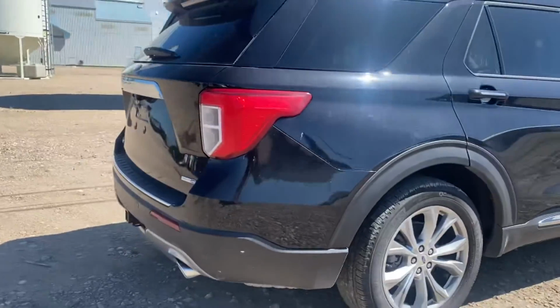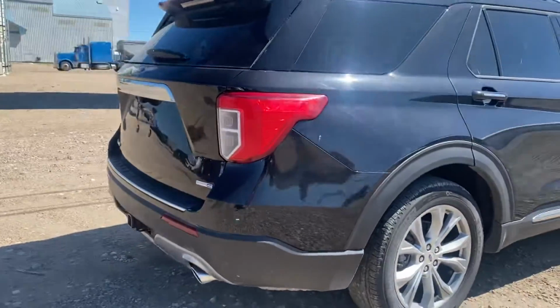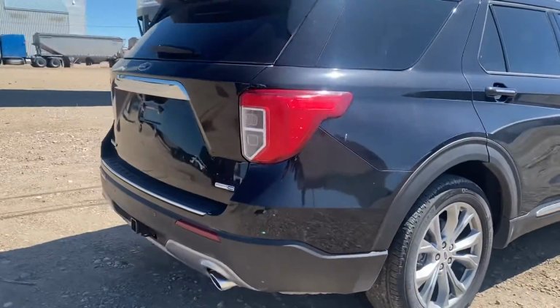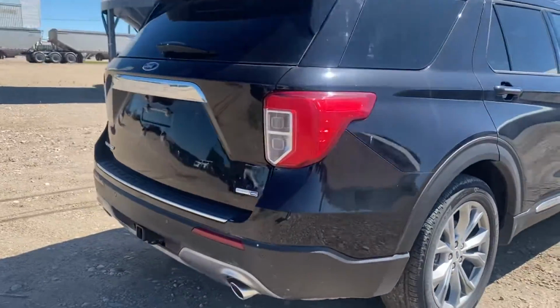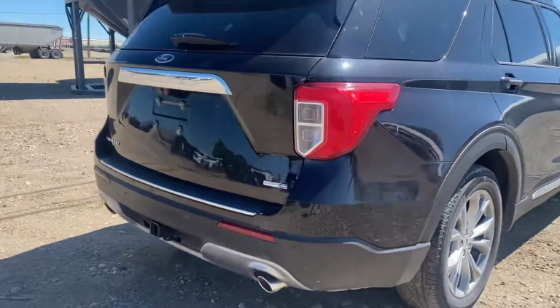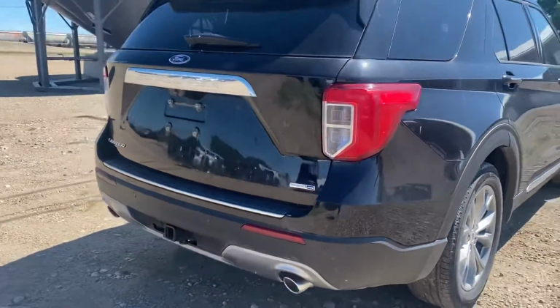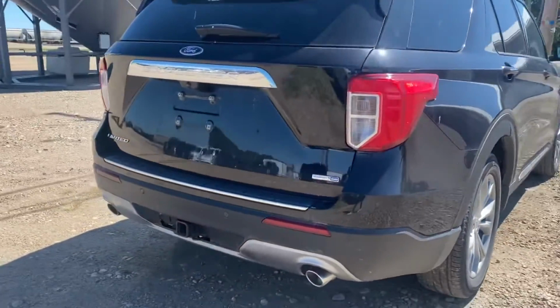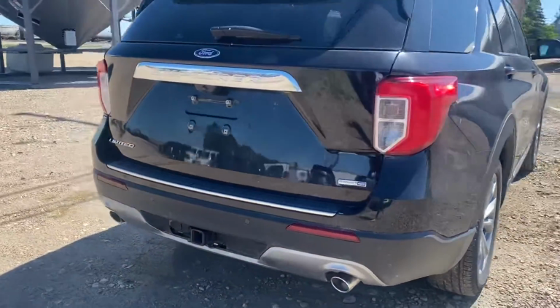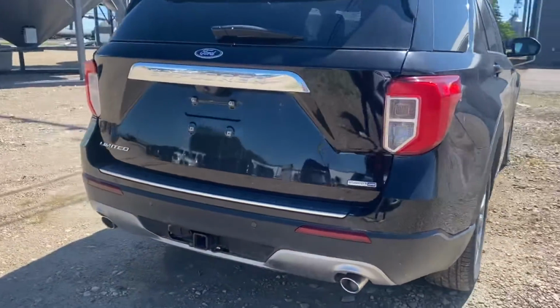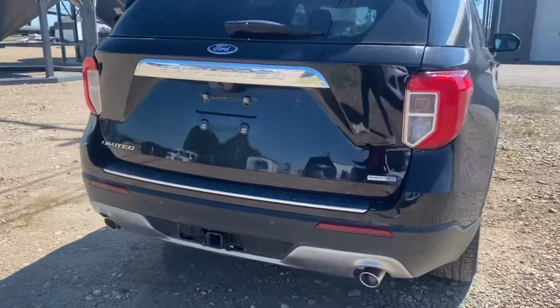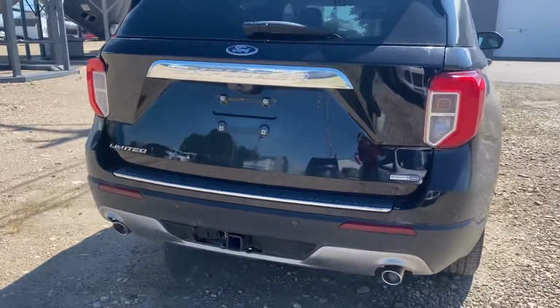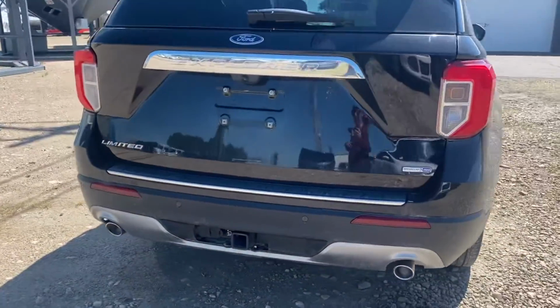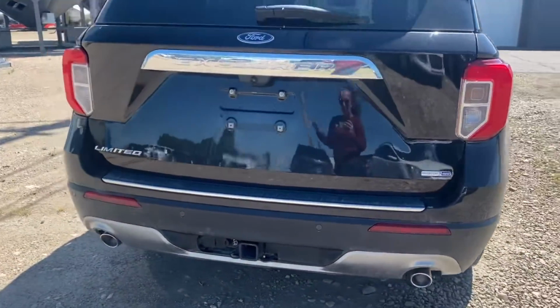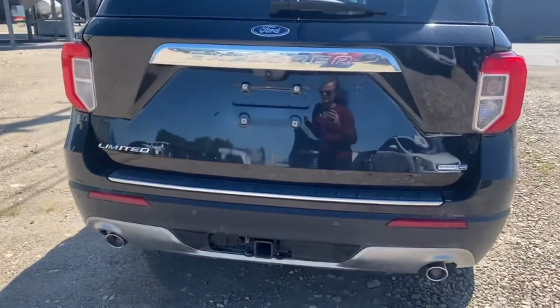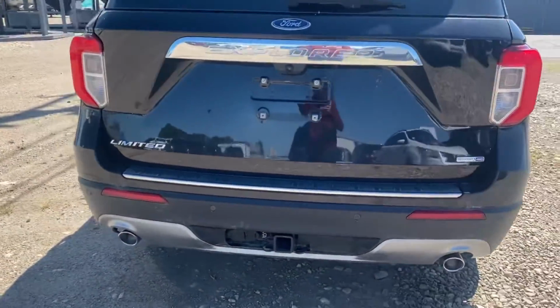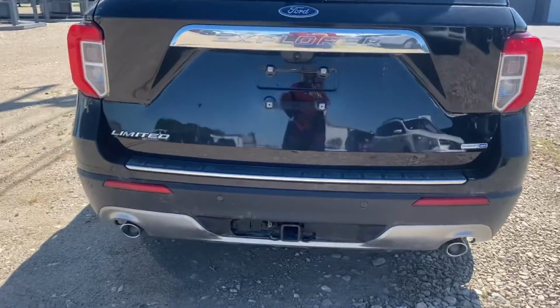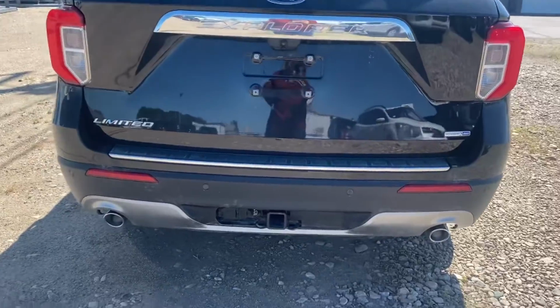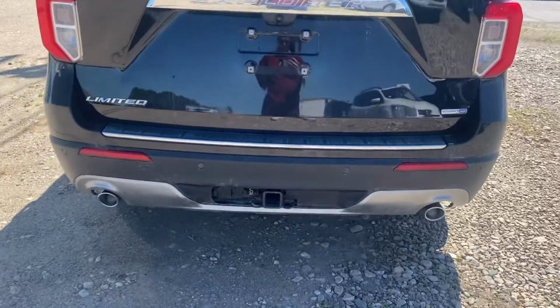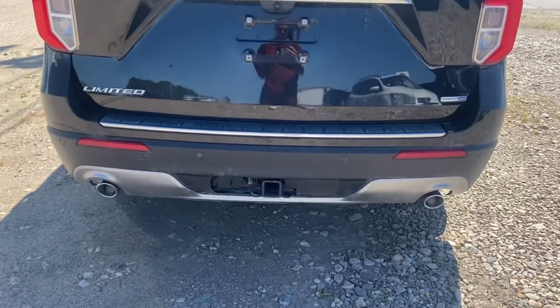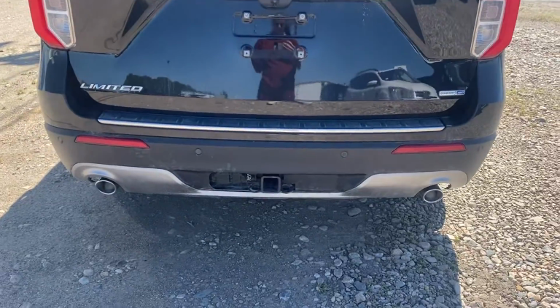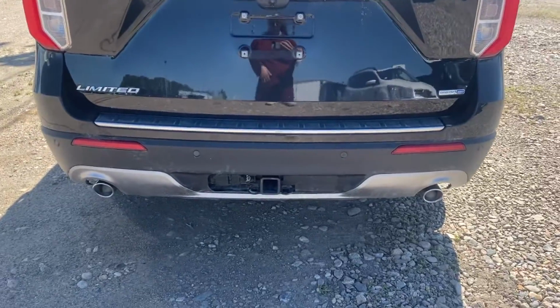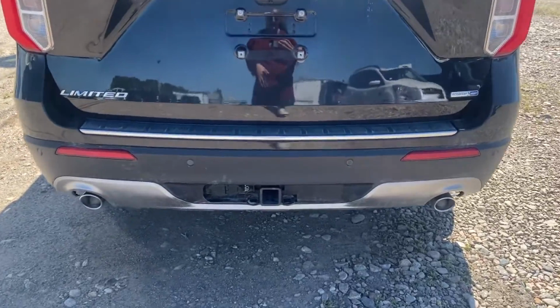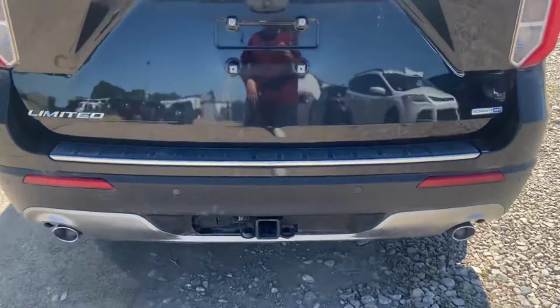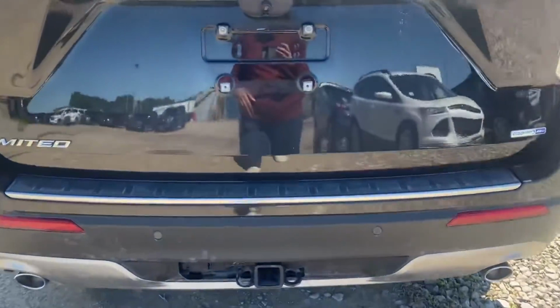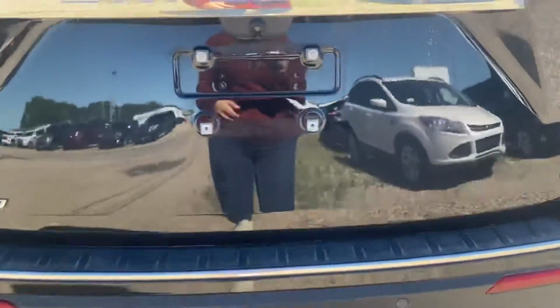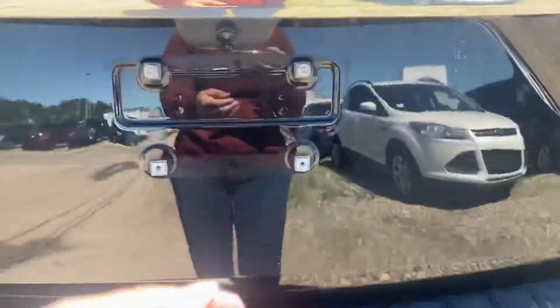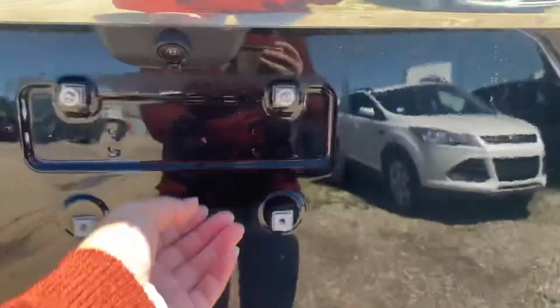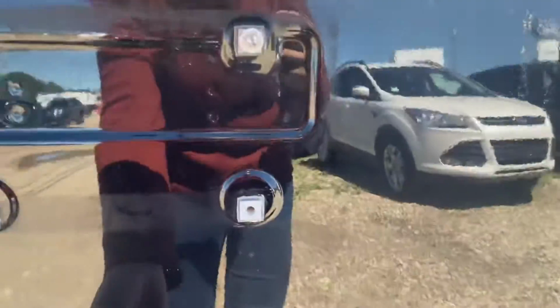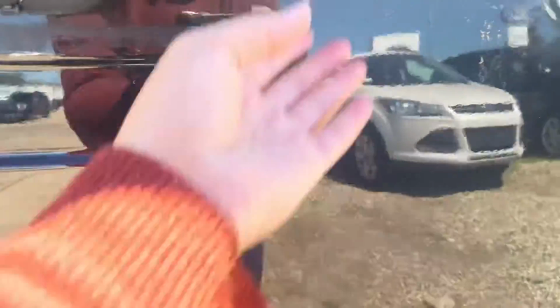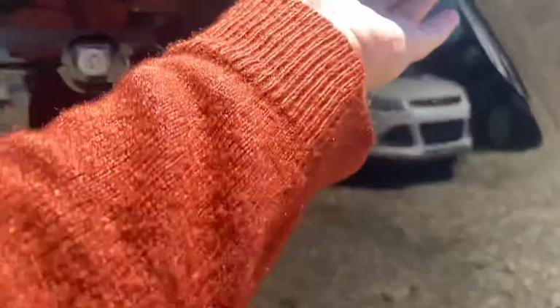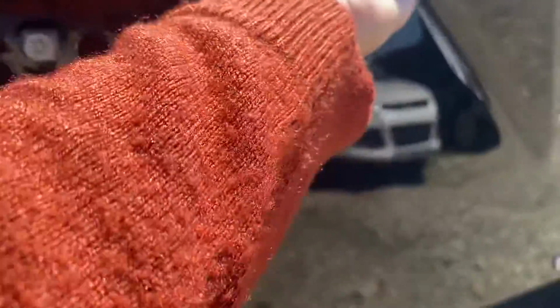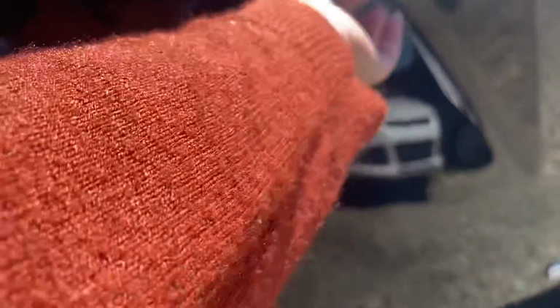Coming around the back, you've got the backup camera there, parking sensors down below with your hitch below that. And we've got the power liftgate.